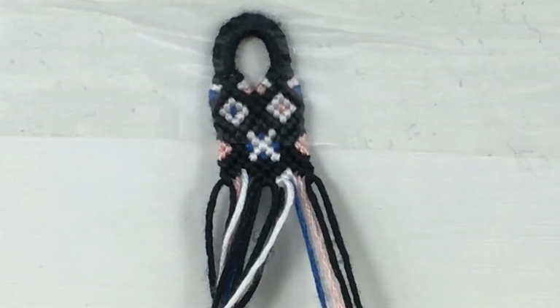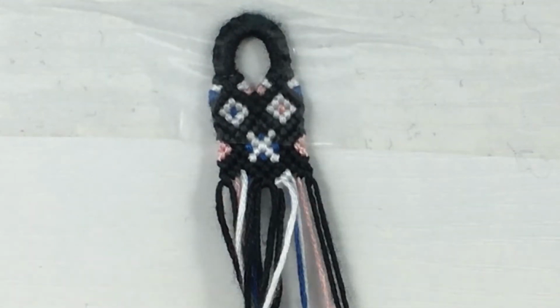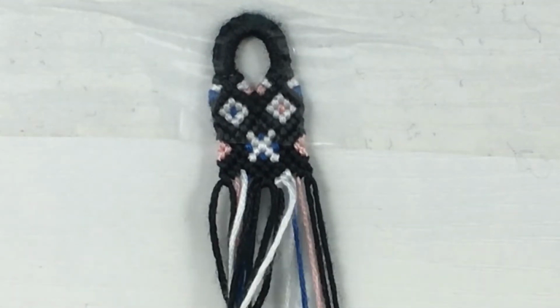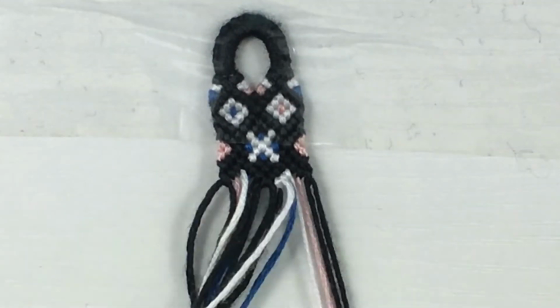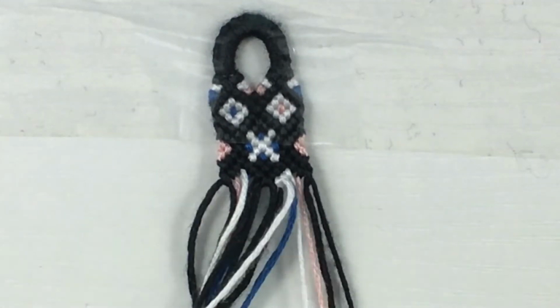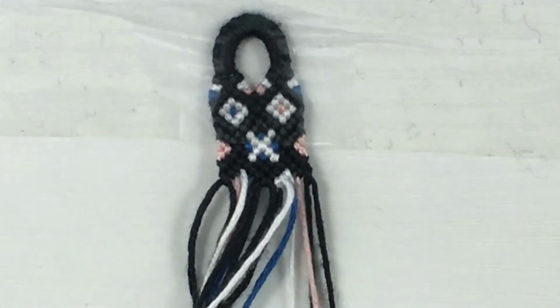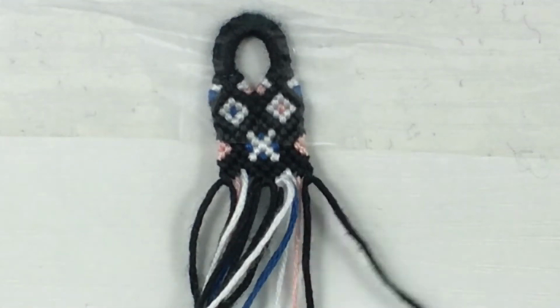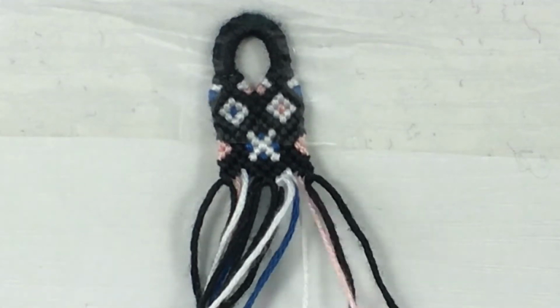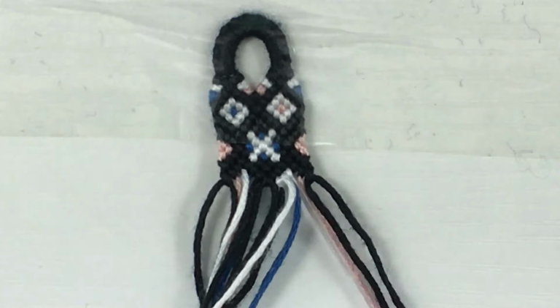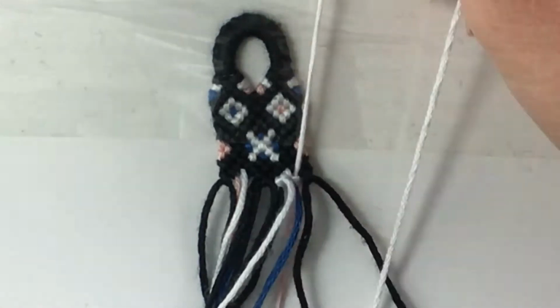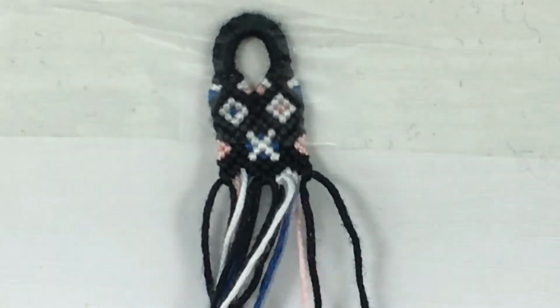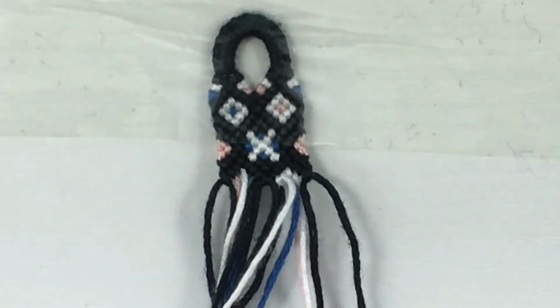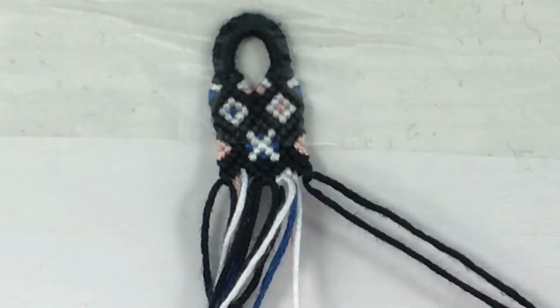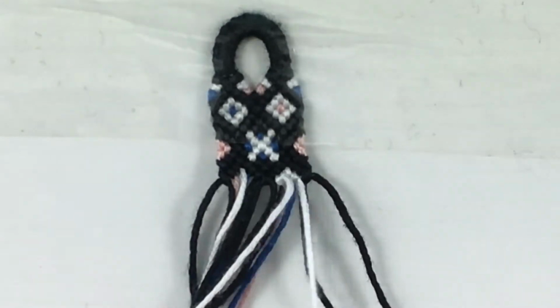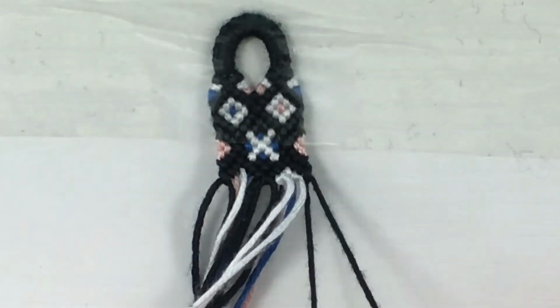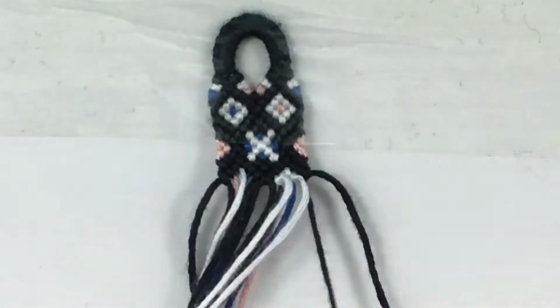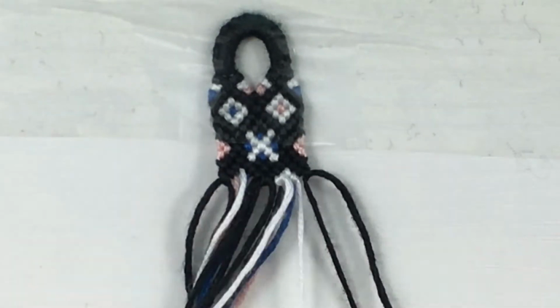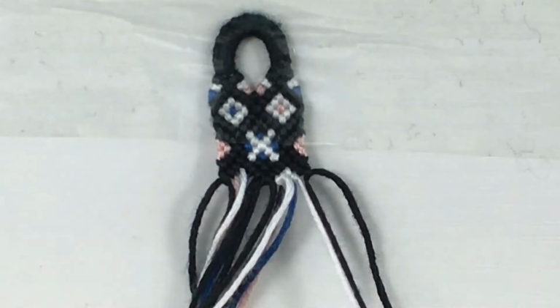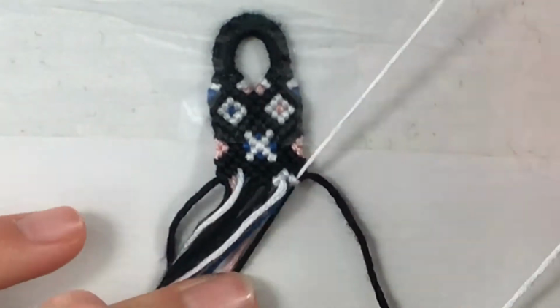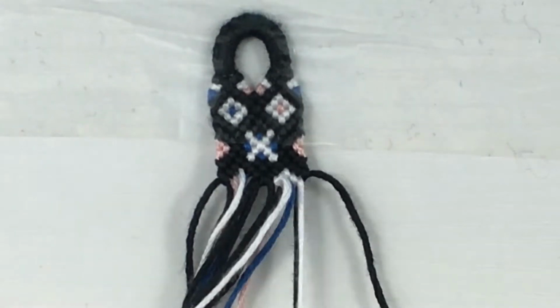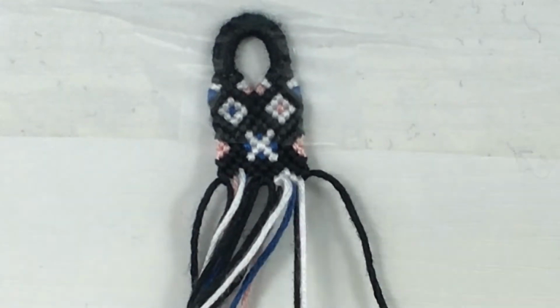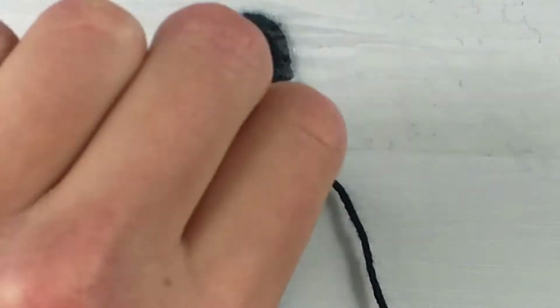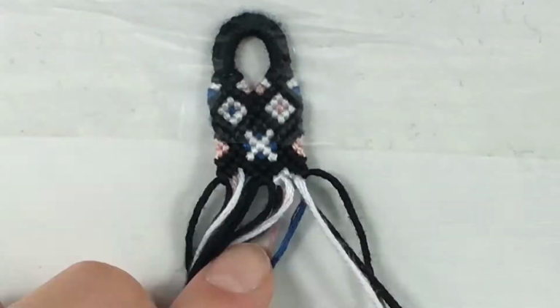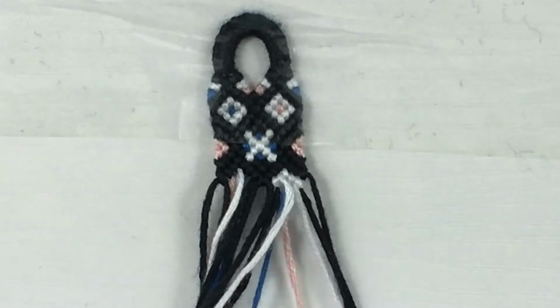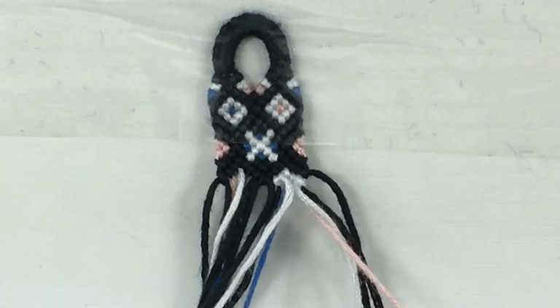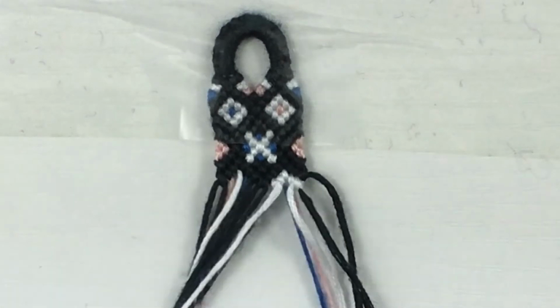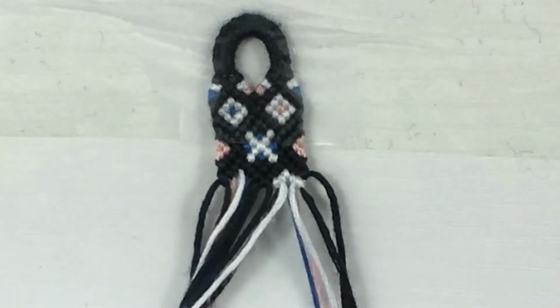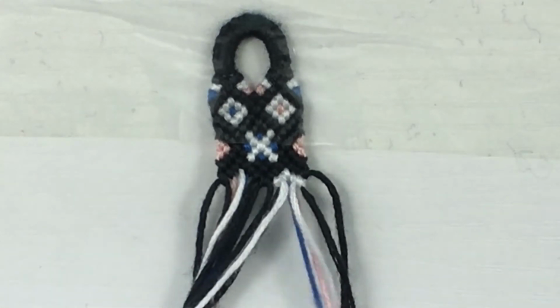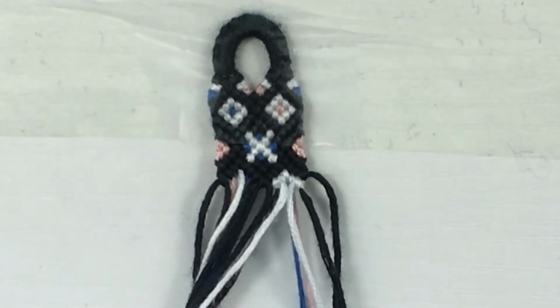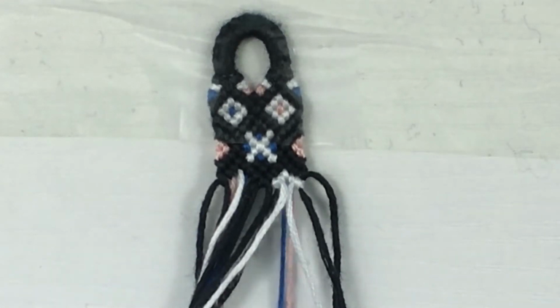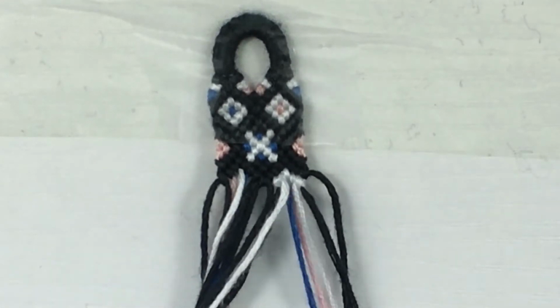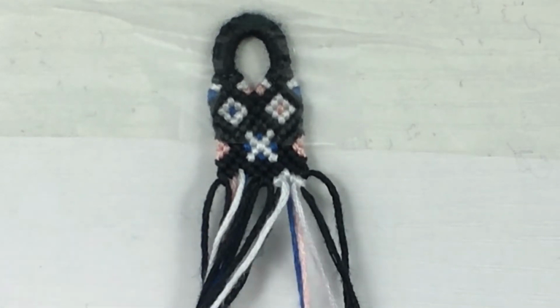Anyway, let's get on with the questions. I'm going to be answering some questions from the Bracelet Books forum in the newbies section, and the first question is...